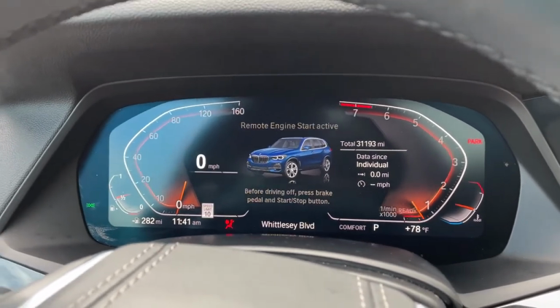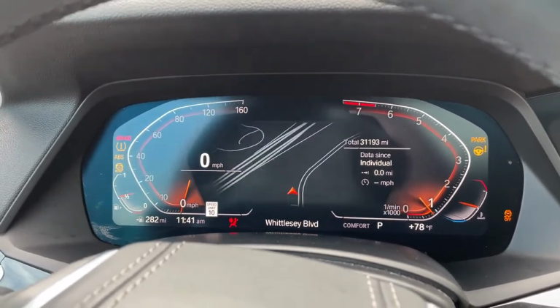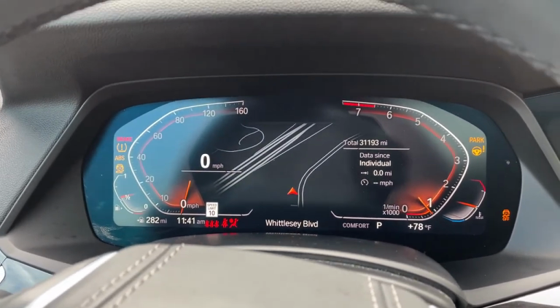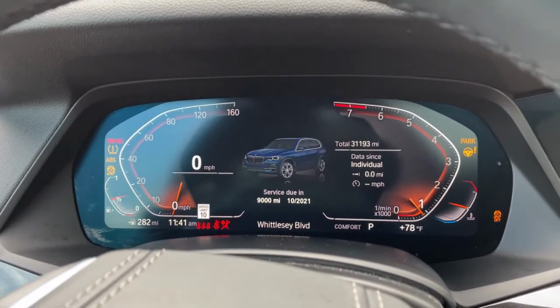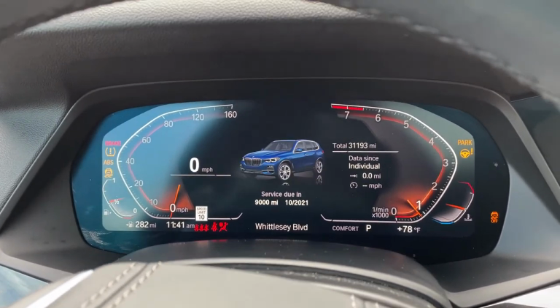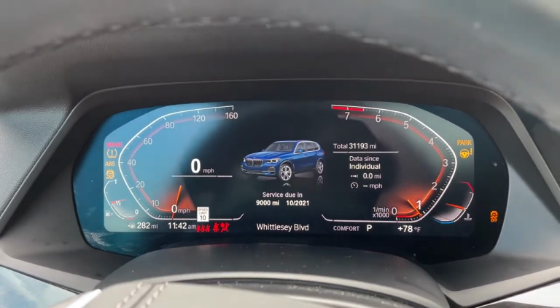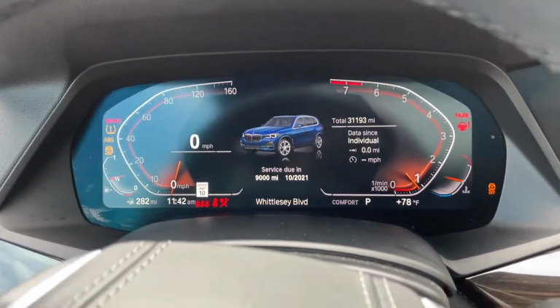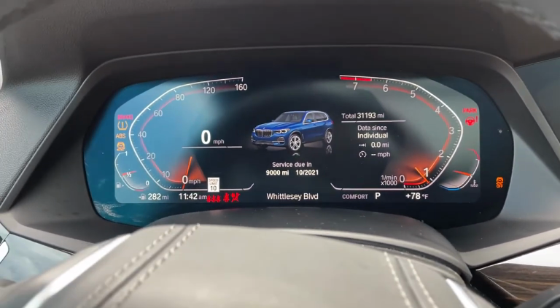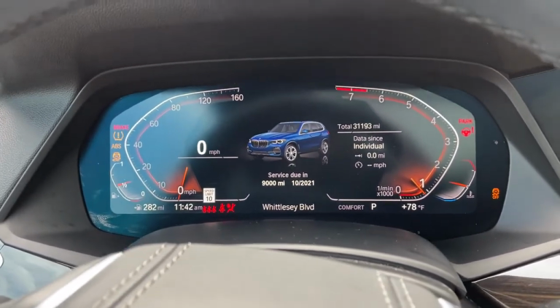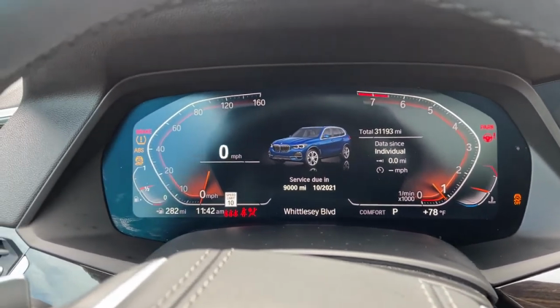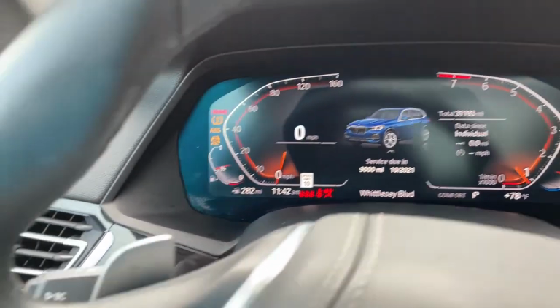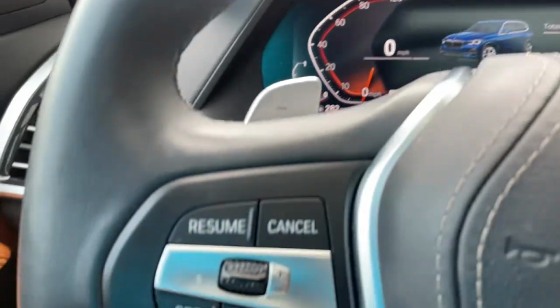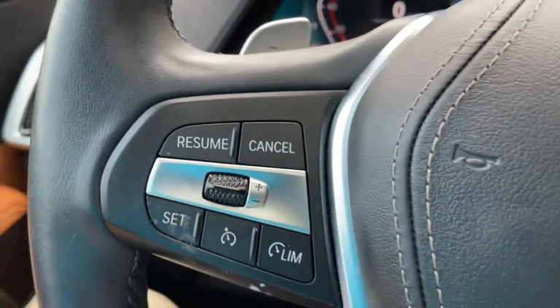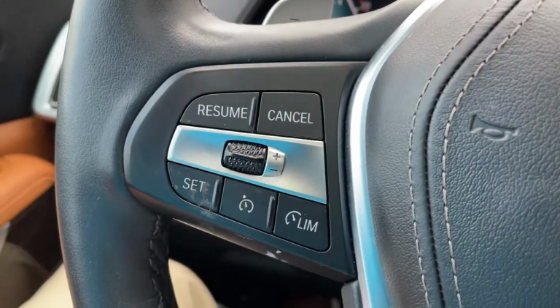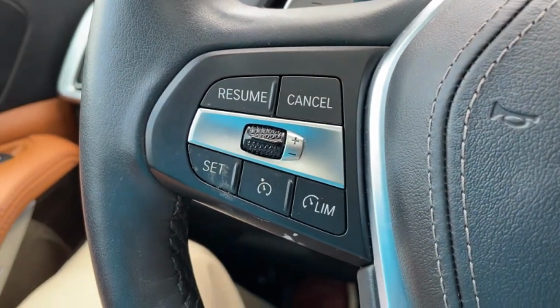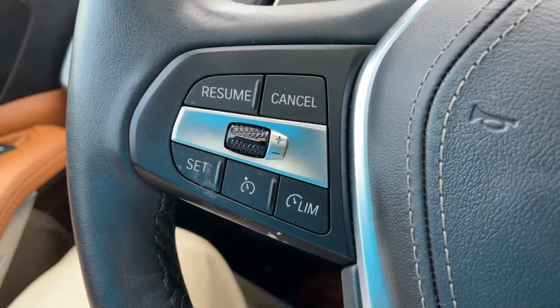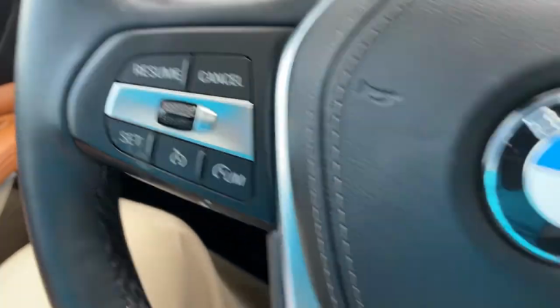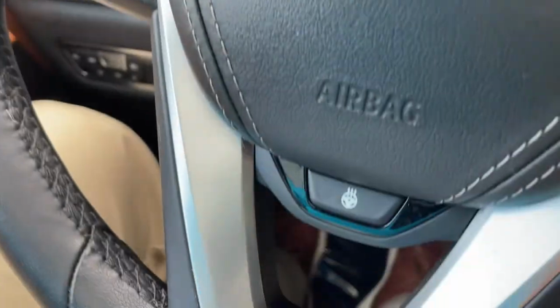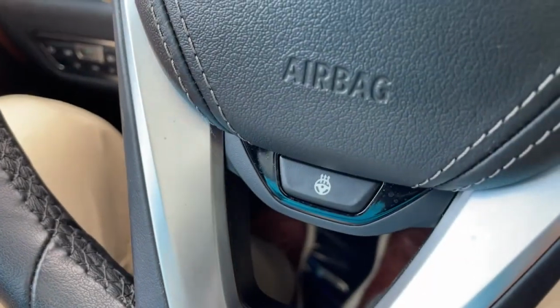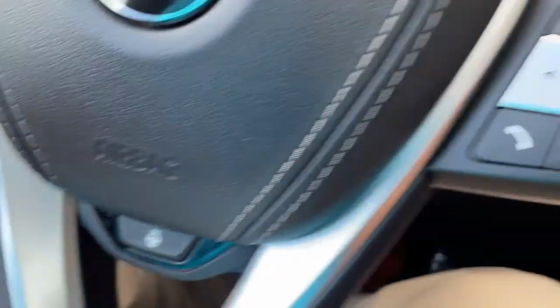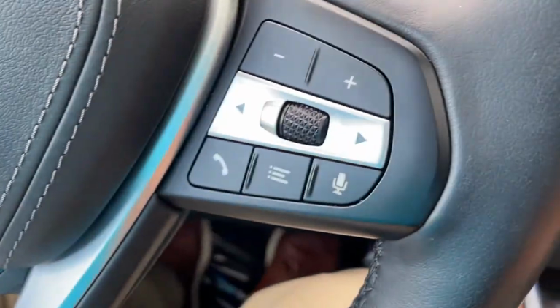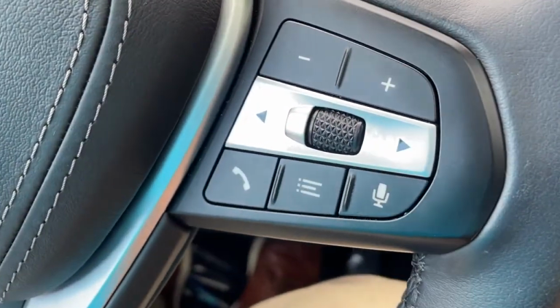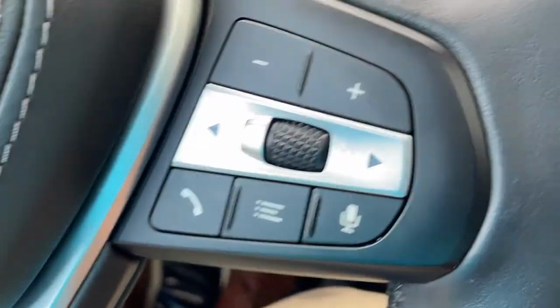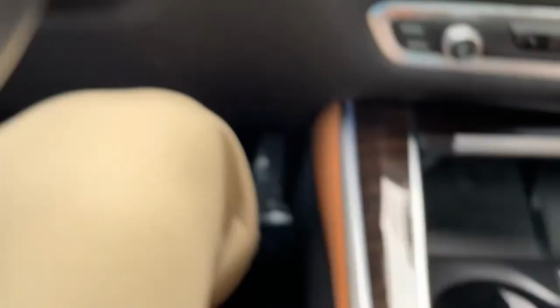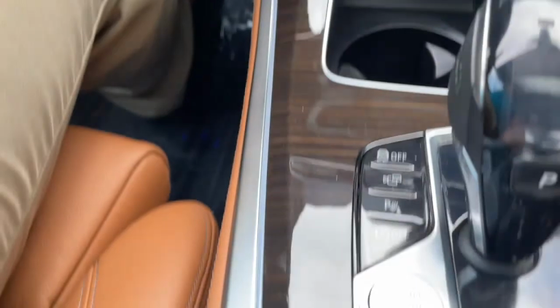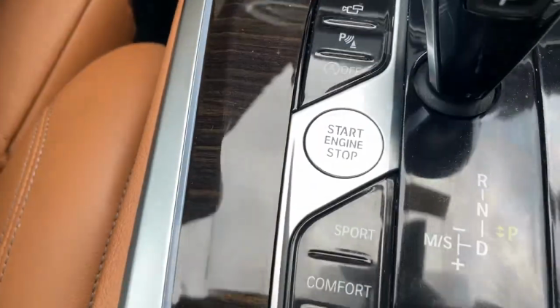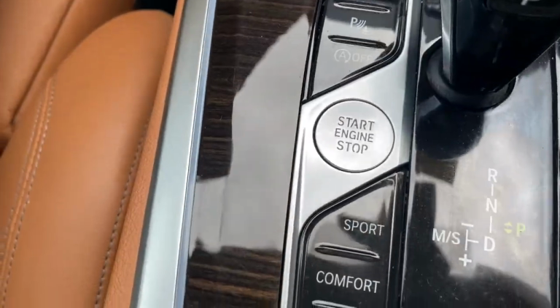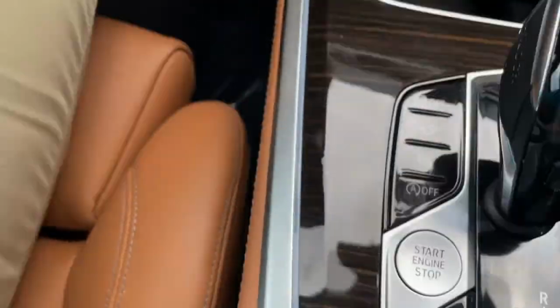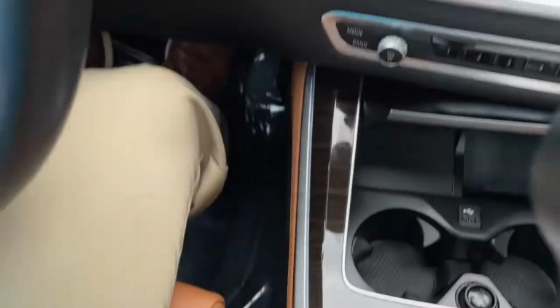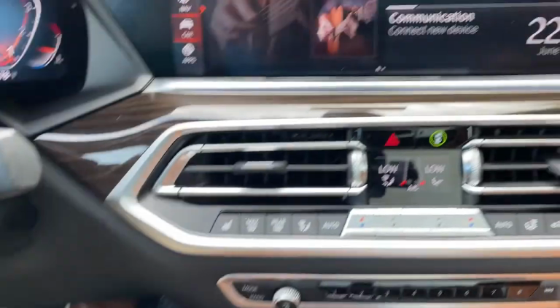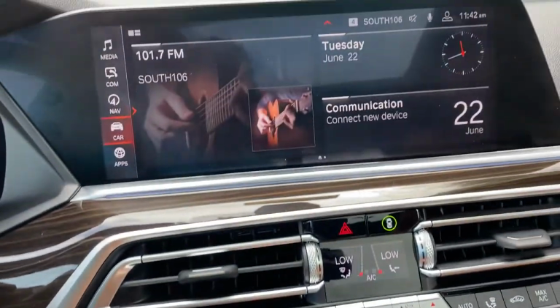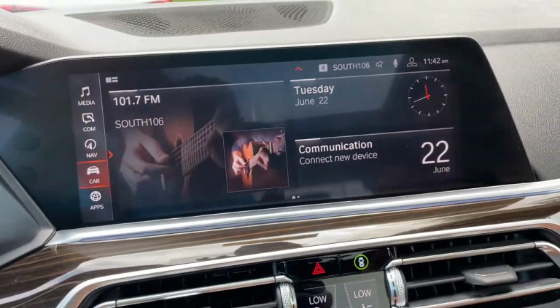We'll put it in drive mode. Completely digital instrument cluster, which is exclusive to iDrive 7. And you've got your cruise control, heated steering wheel, Bluetooth and entertainment. Push button start. Then we have our iDrive screen.